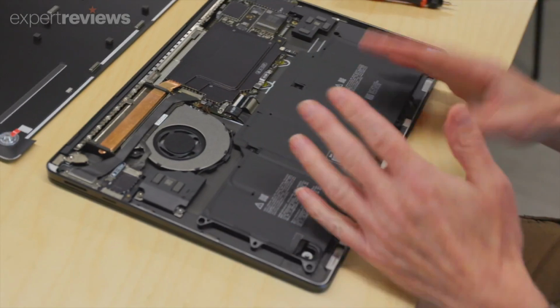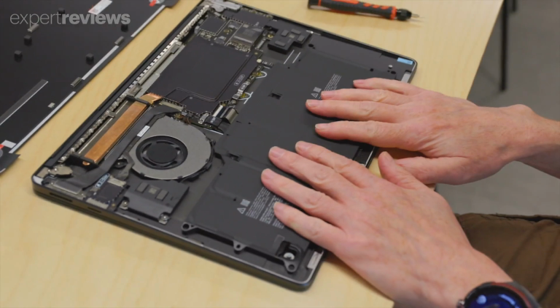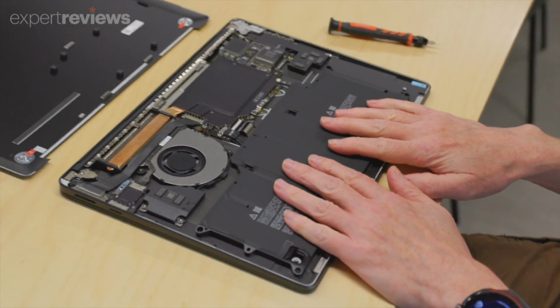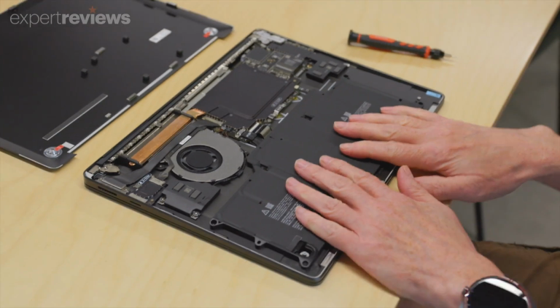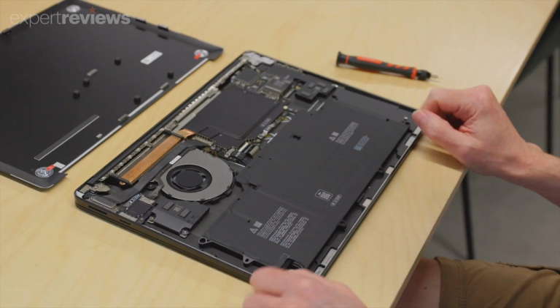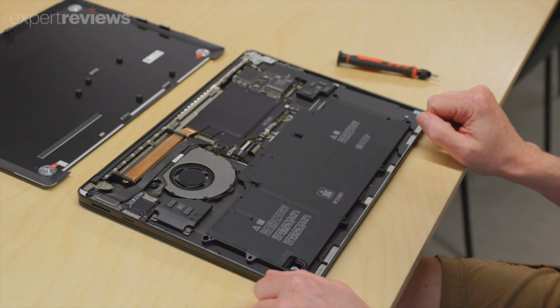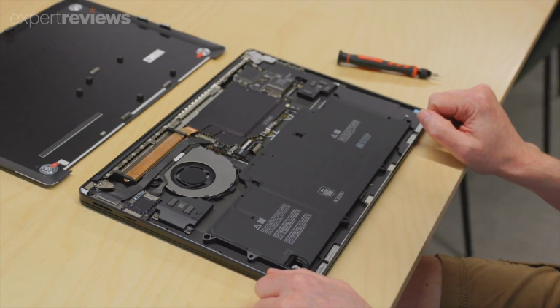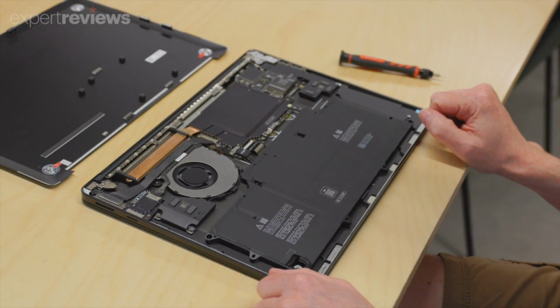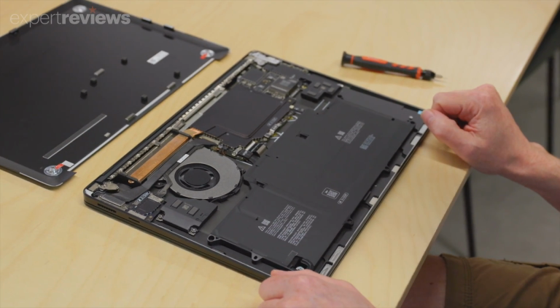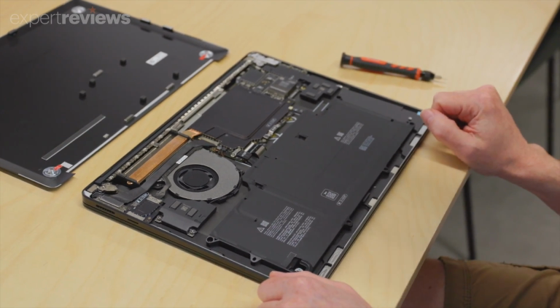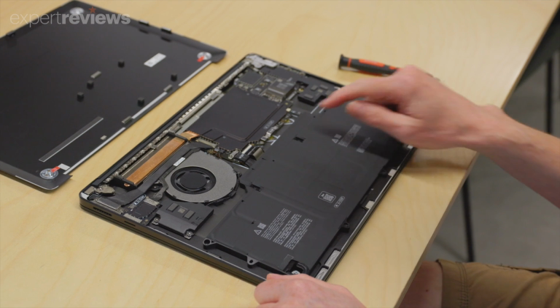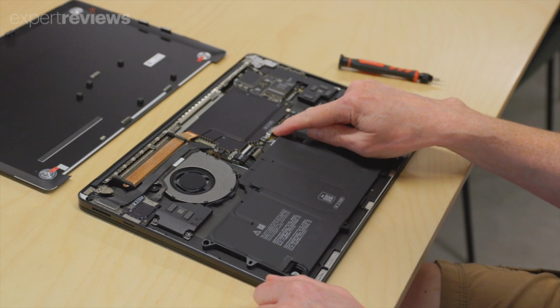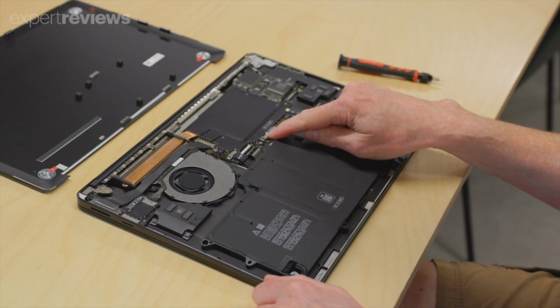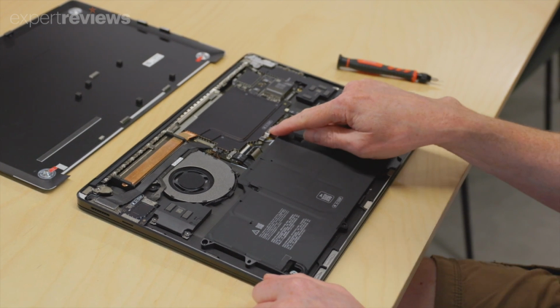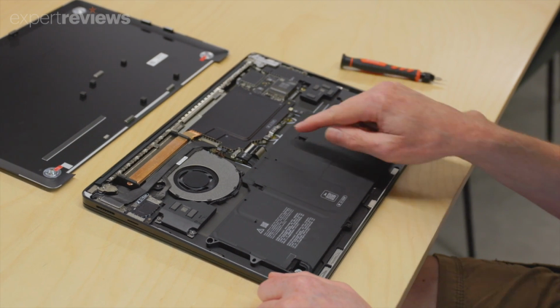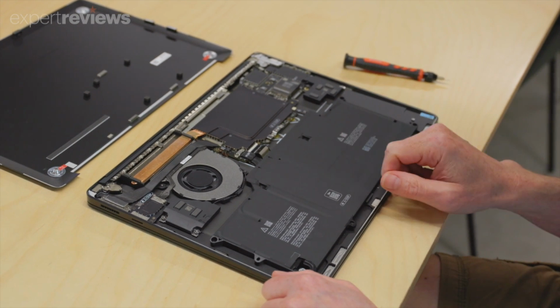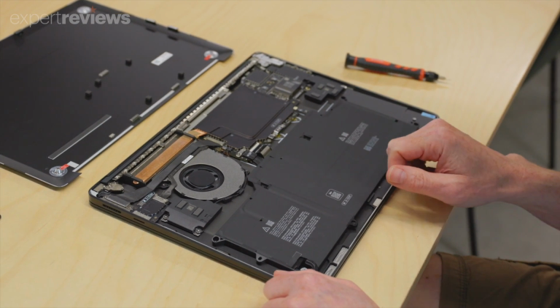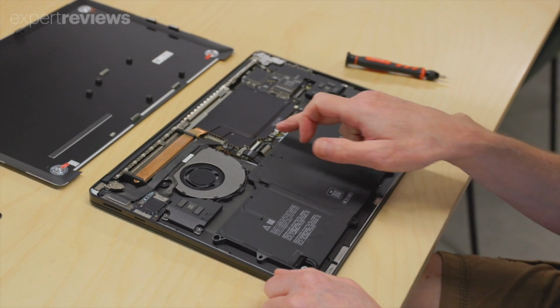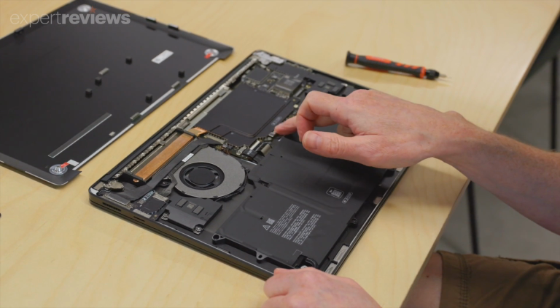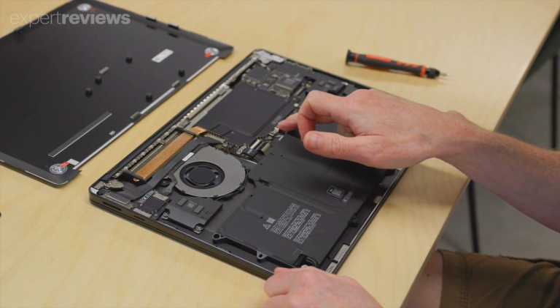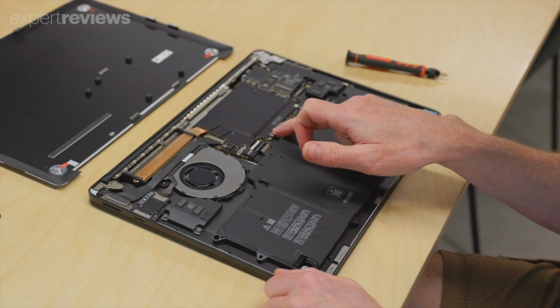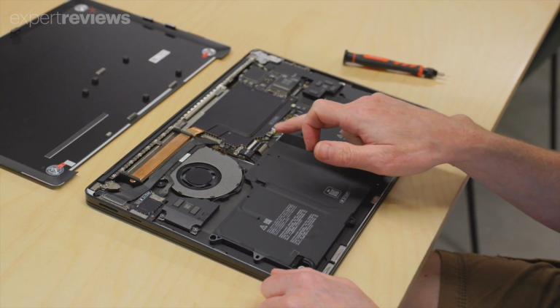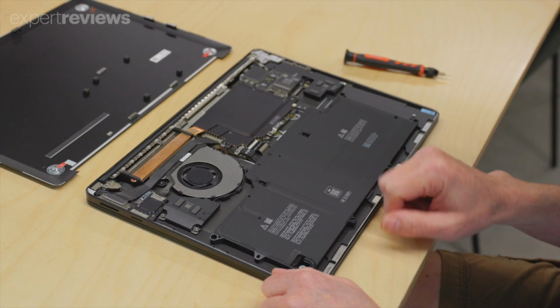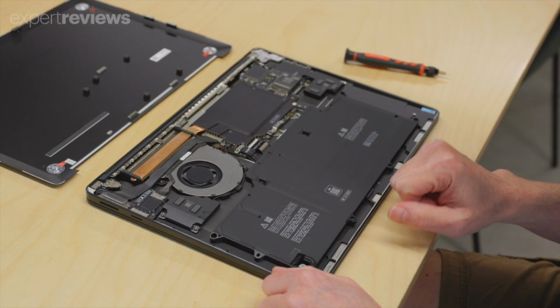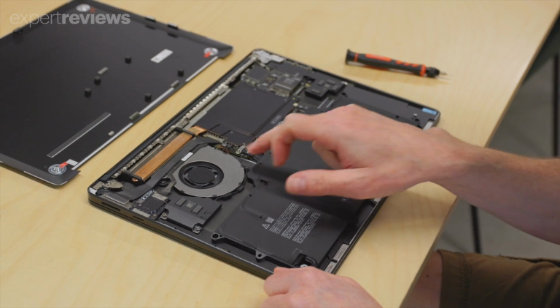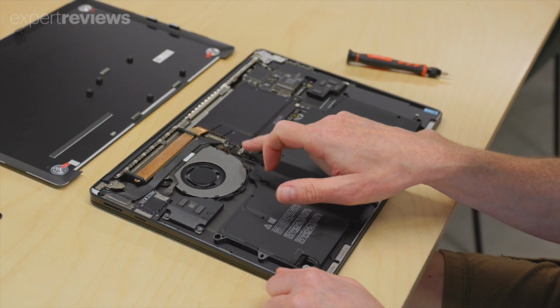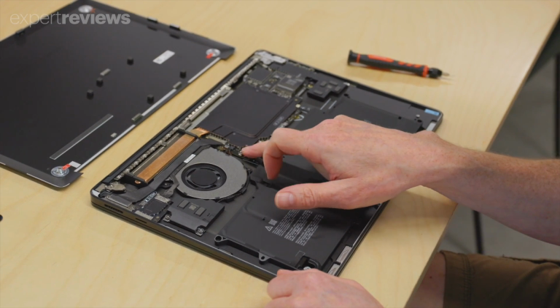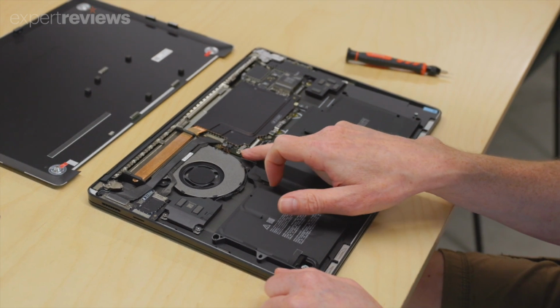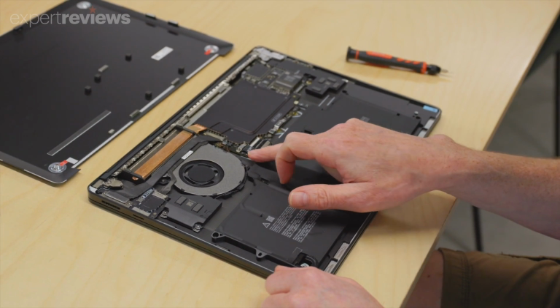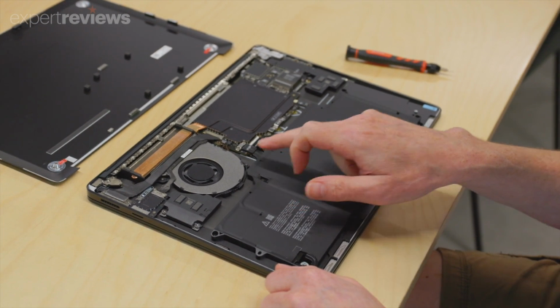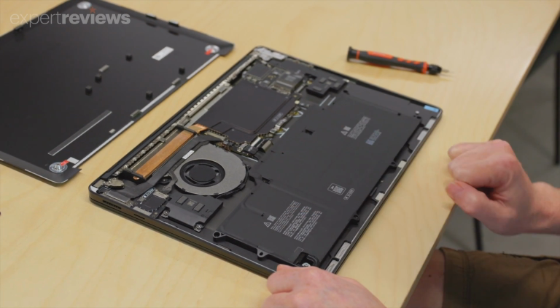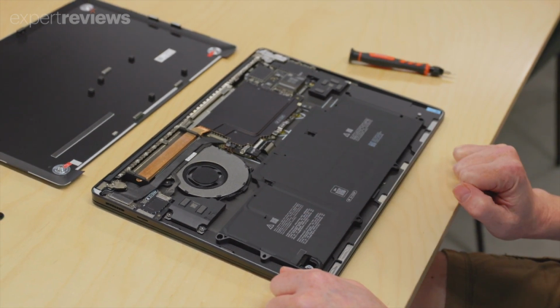However, should you need to replace the battery, fan, 3.5mm audio jack, Surface Connect port or the microSD card reader, these are child's play to swap out compared to most modern ultra-portables.